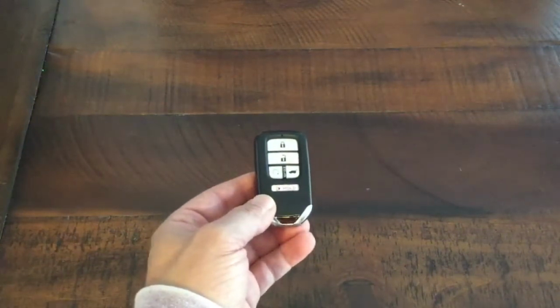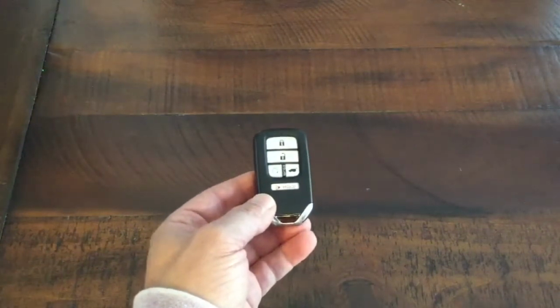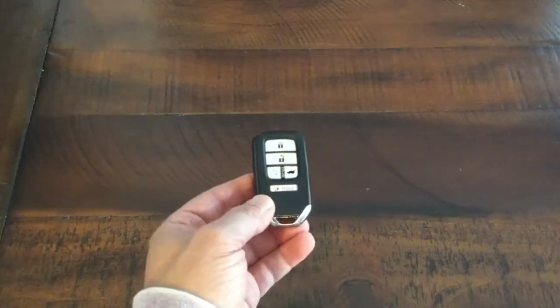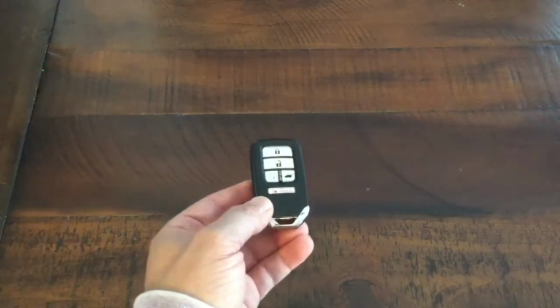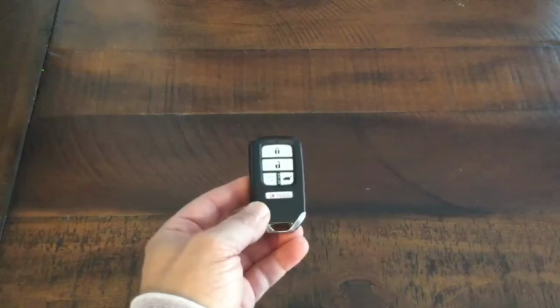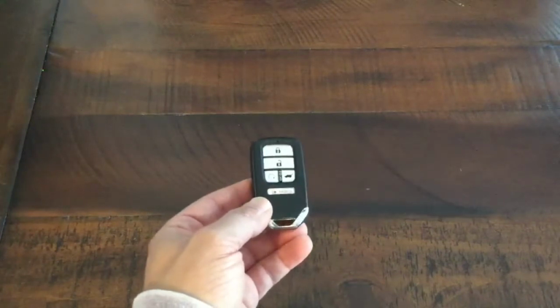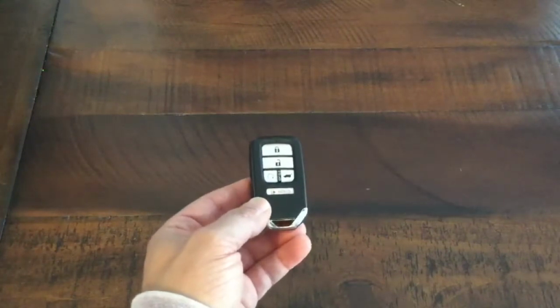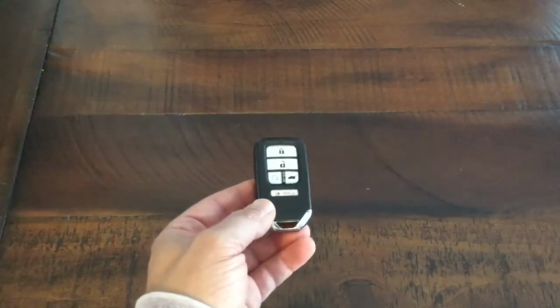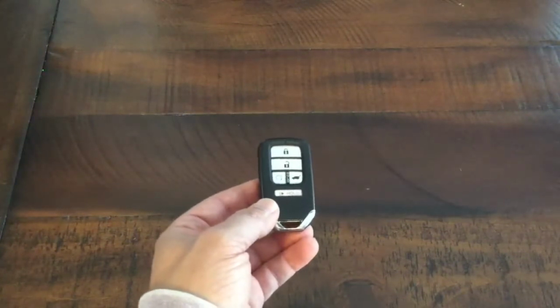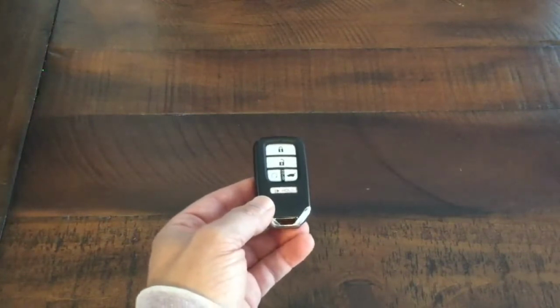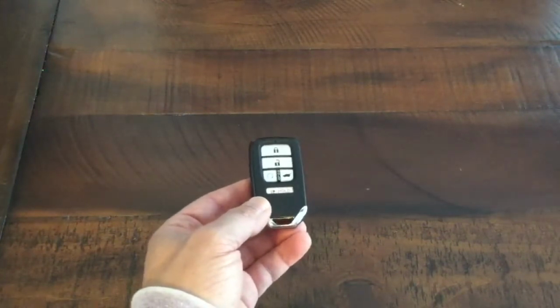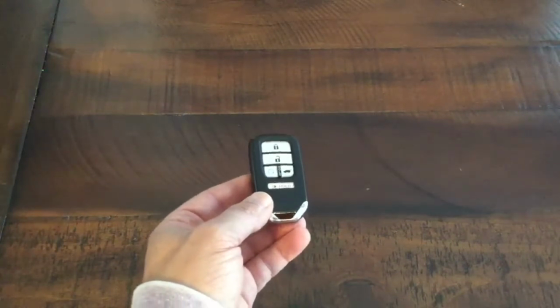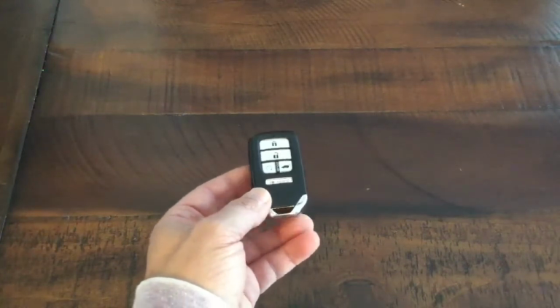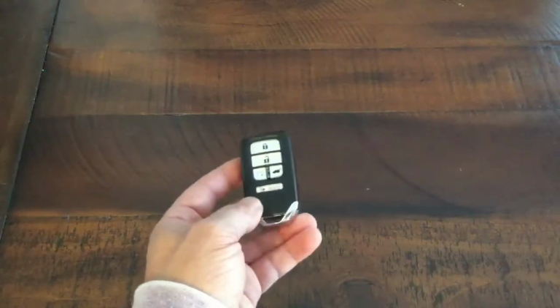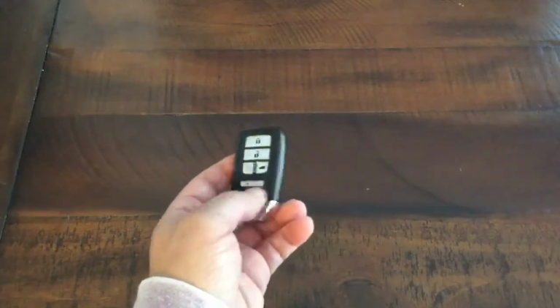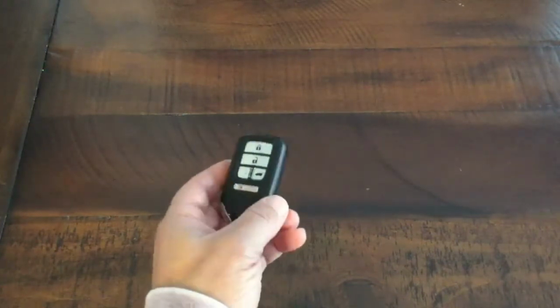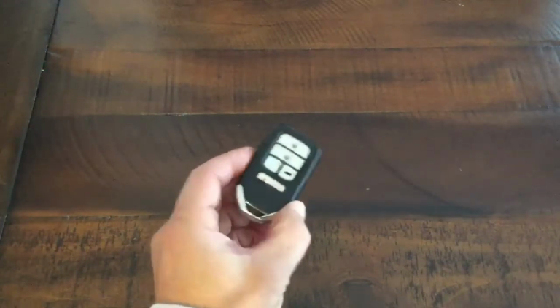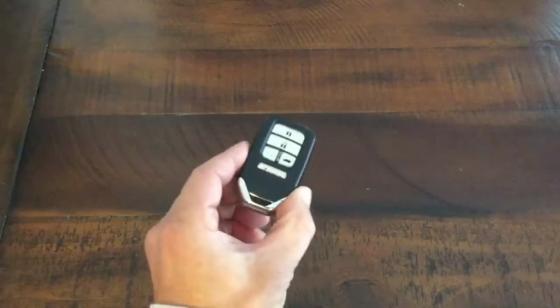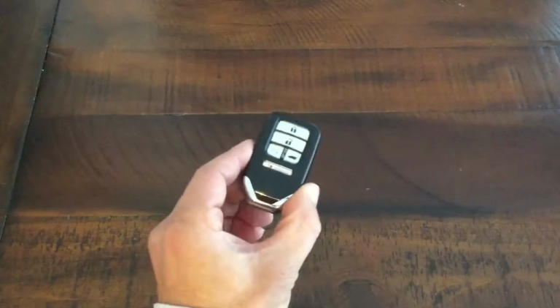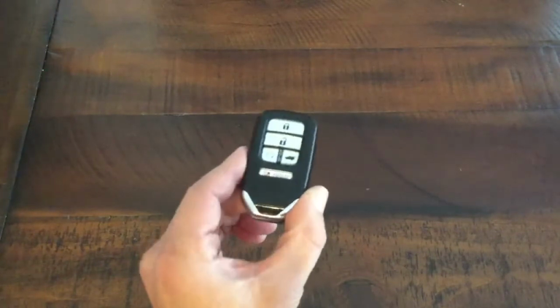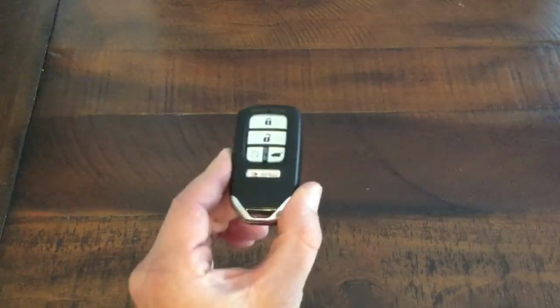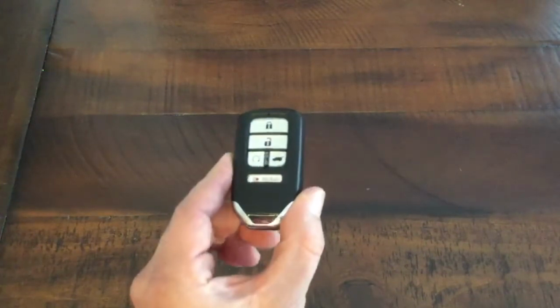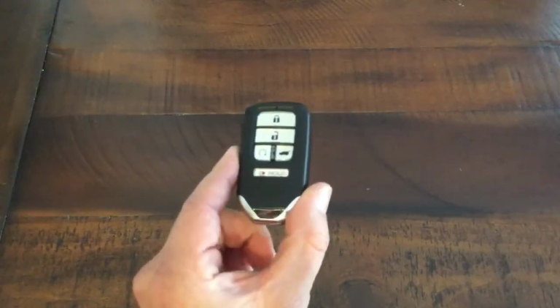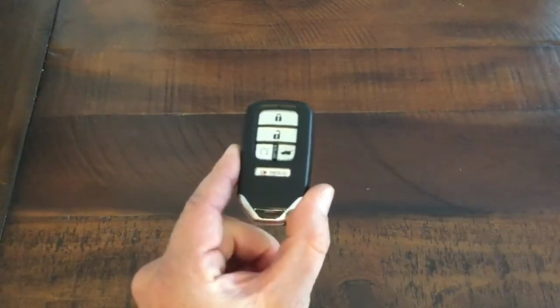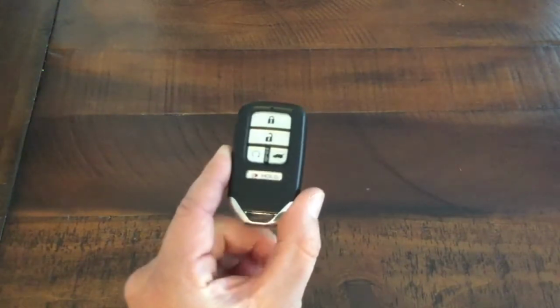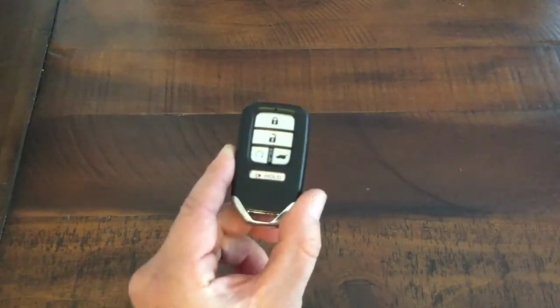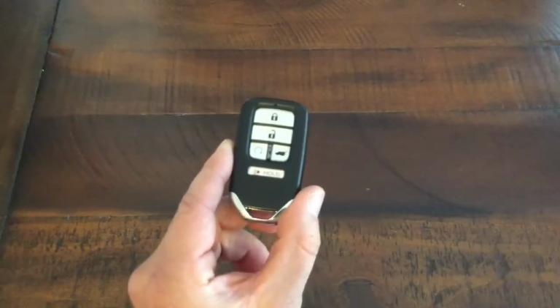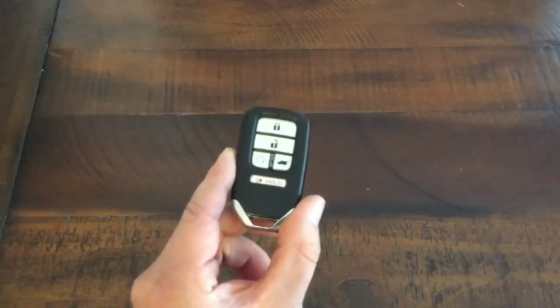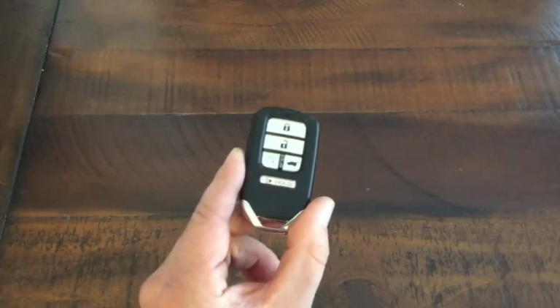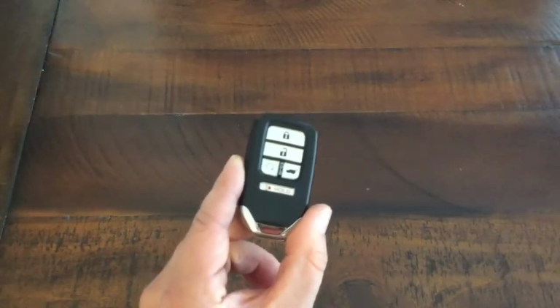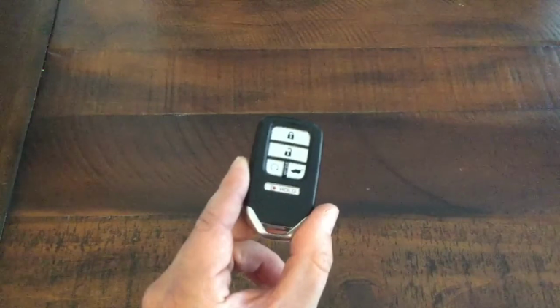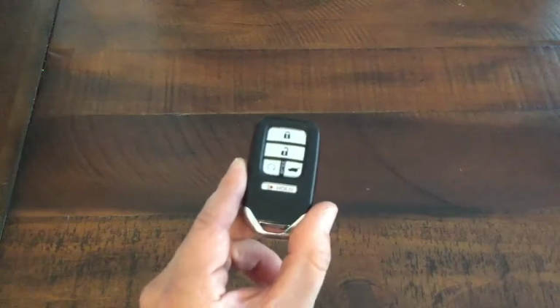It could be the Pilot, the Odyssey, the CR-V, the Civic. If you have a recent model, you have a key fob like this. And every once in a while, maybe every year, year and a half or so,